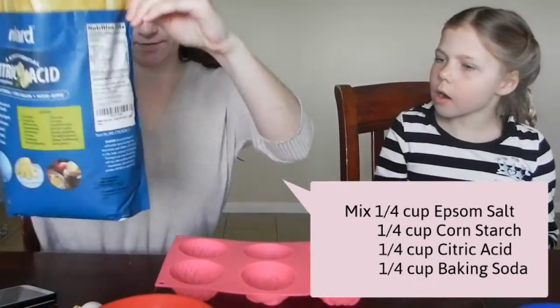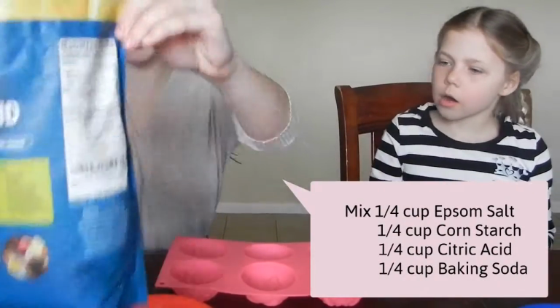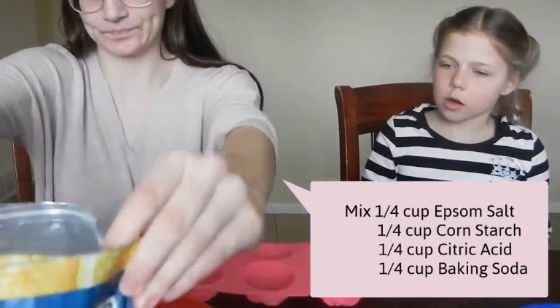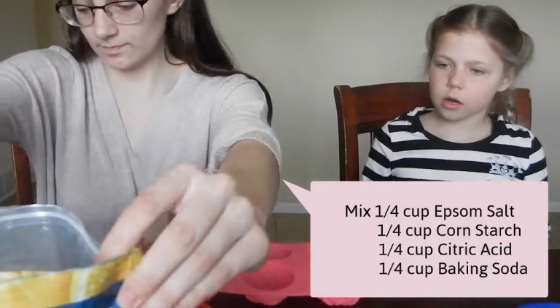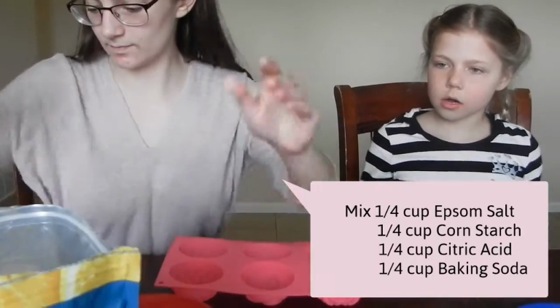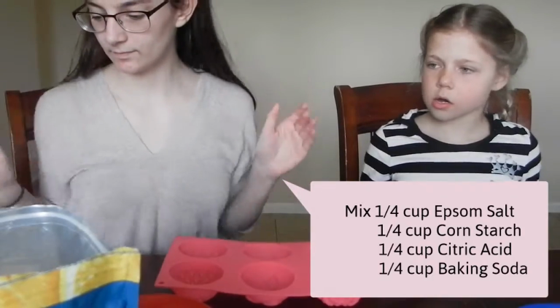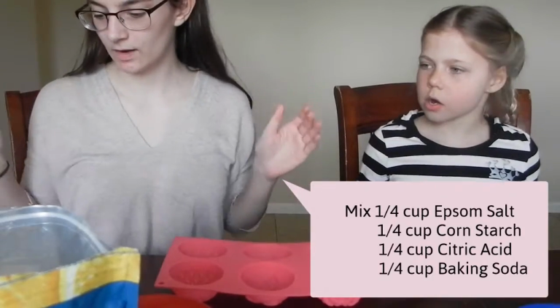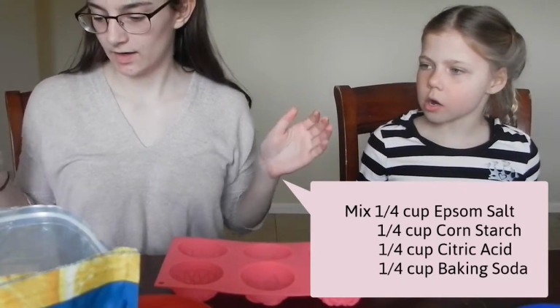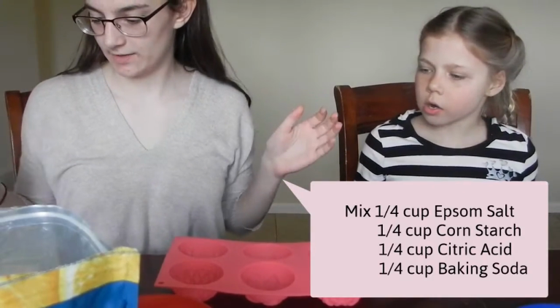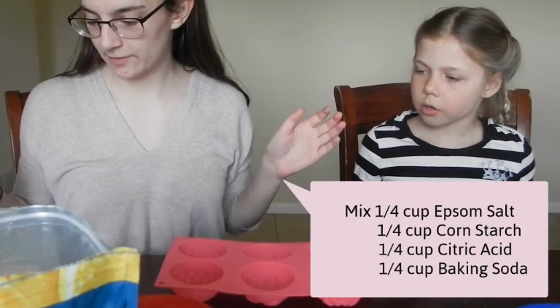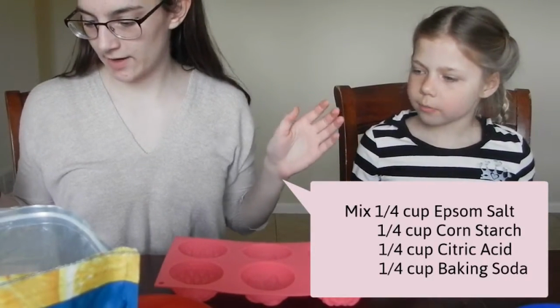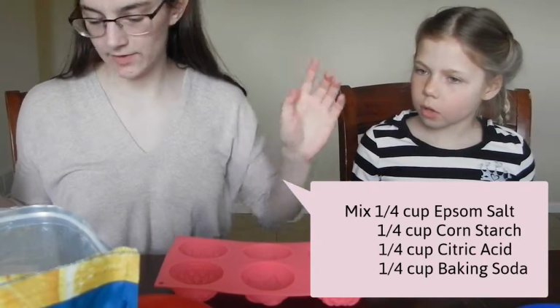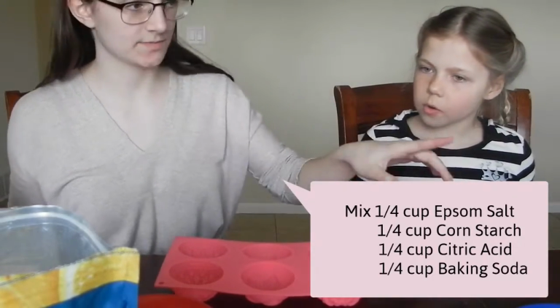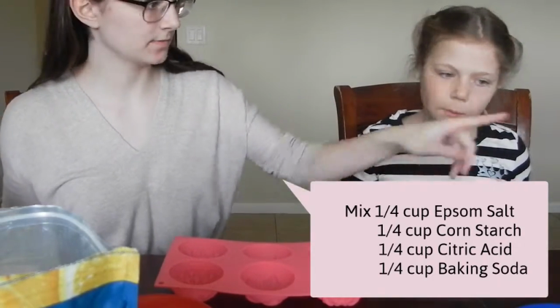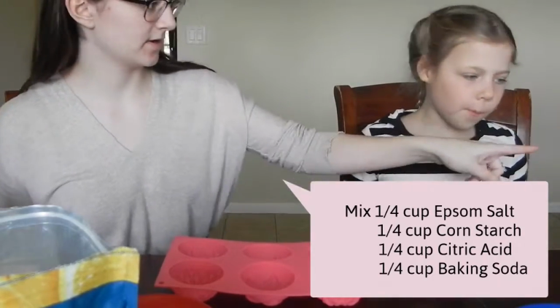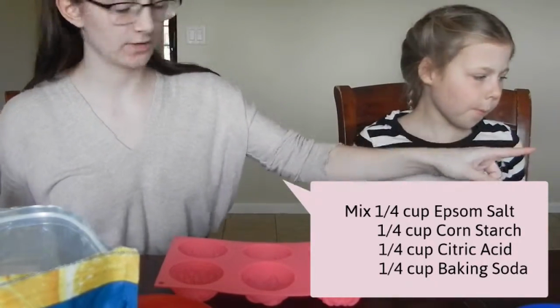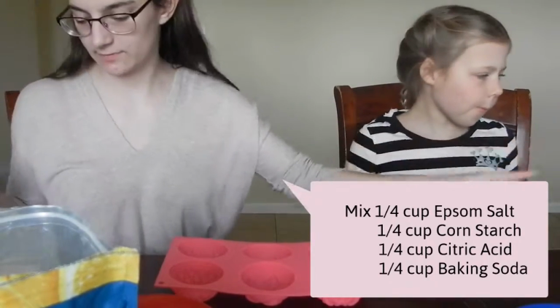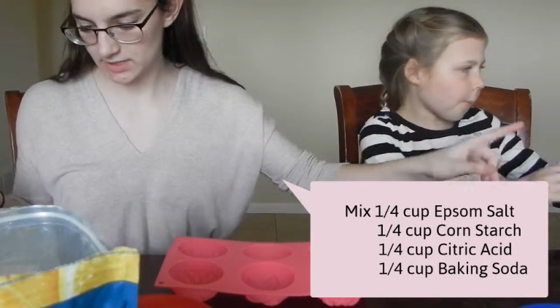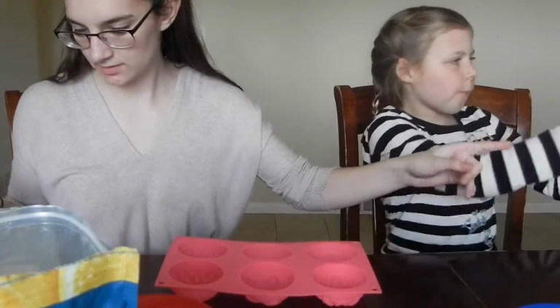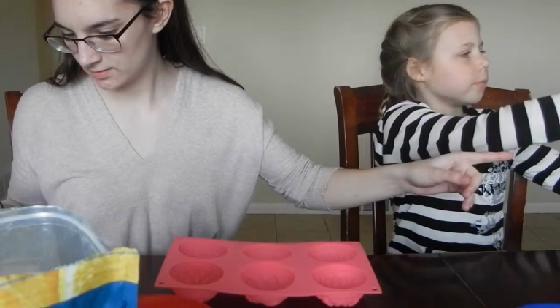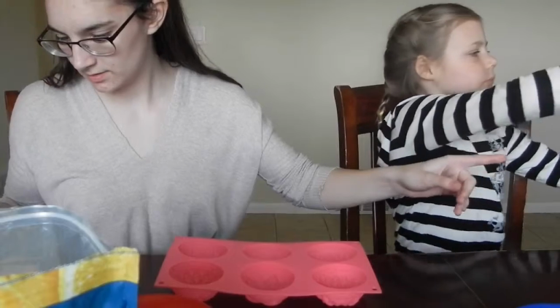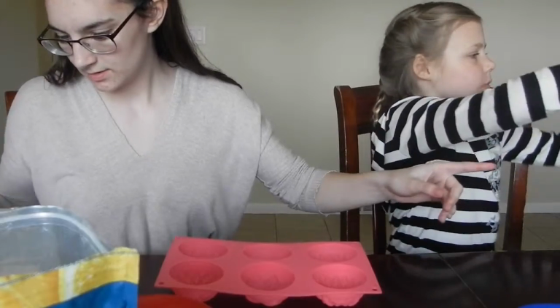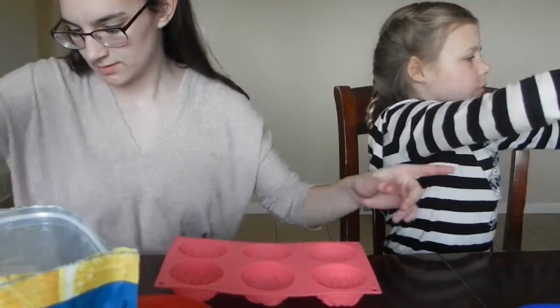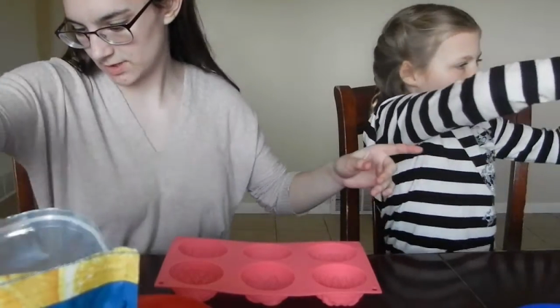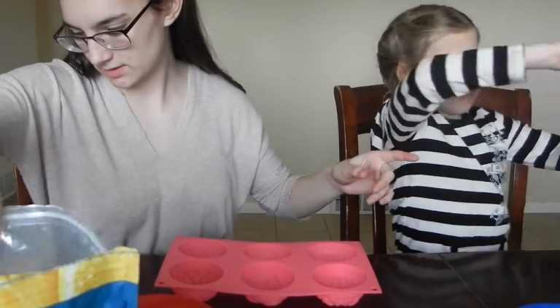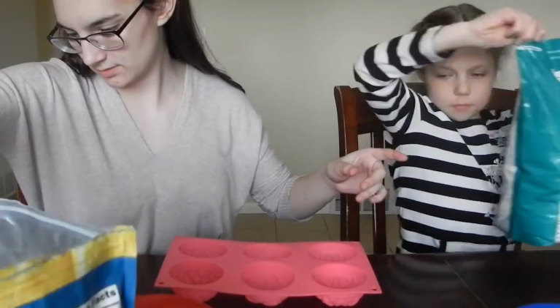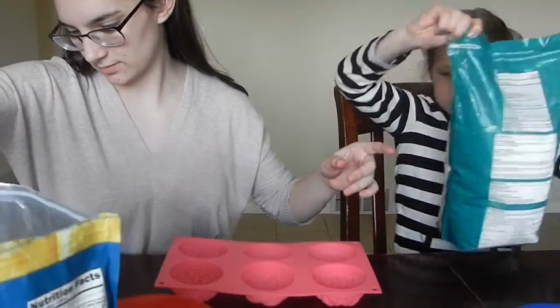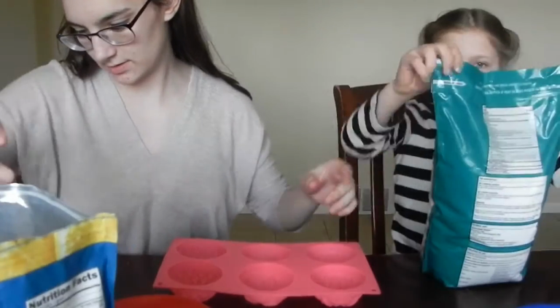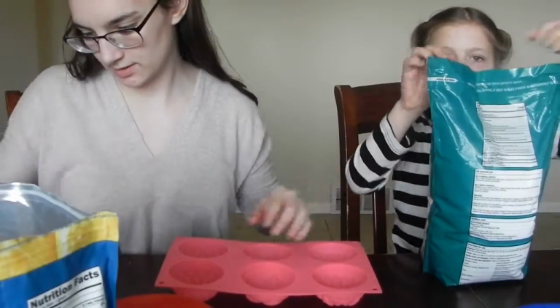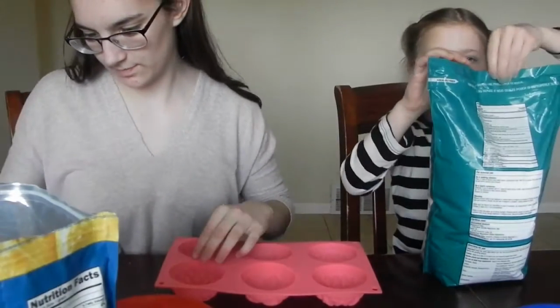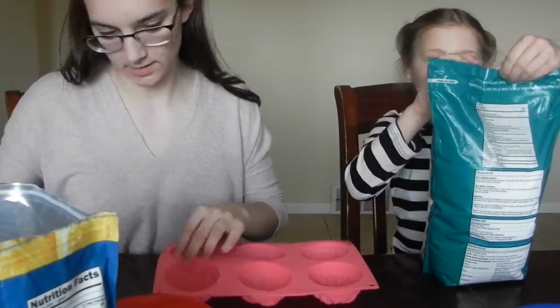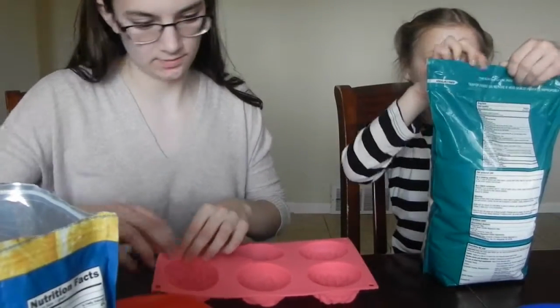So combine a fourth cup of Epsom salt — can you open that for me, dear? — citric acid, cornstarch, and baking soda.